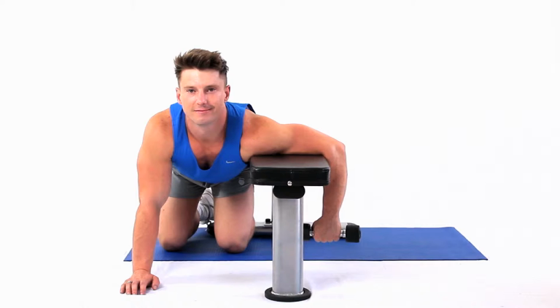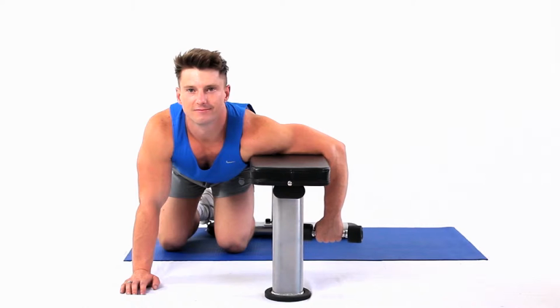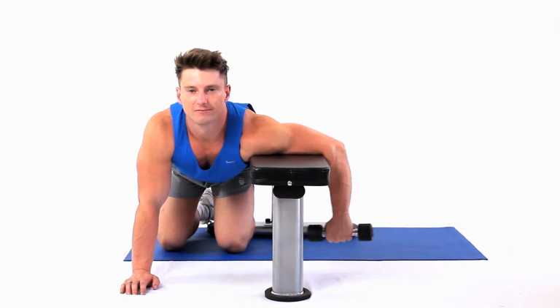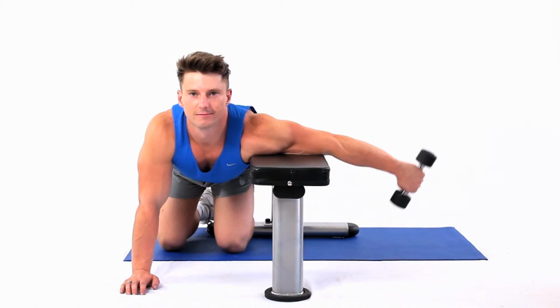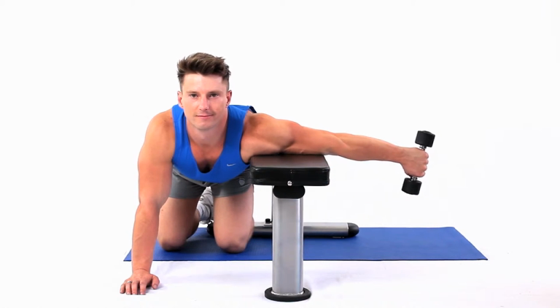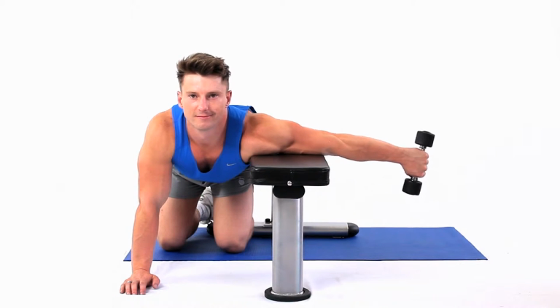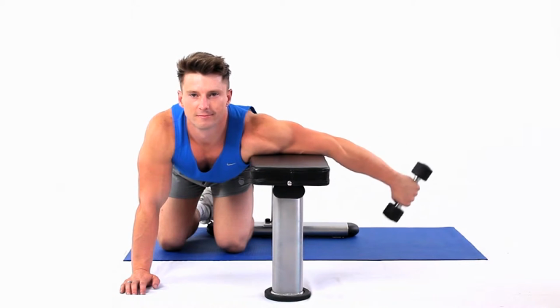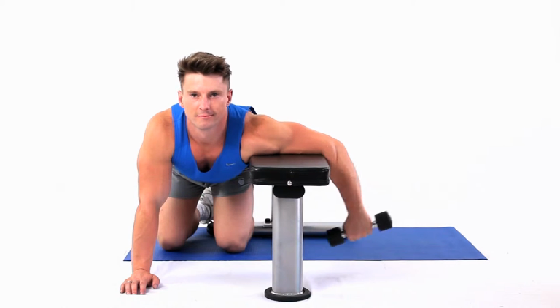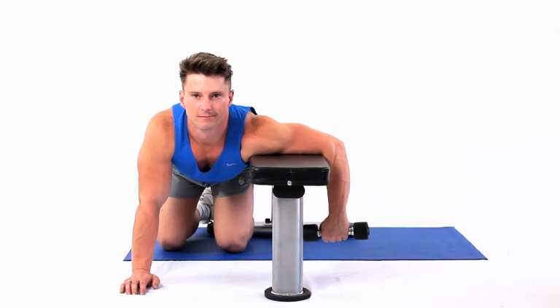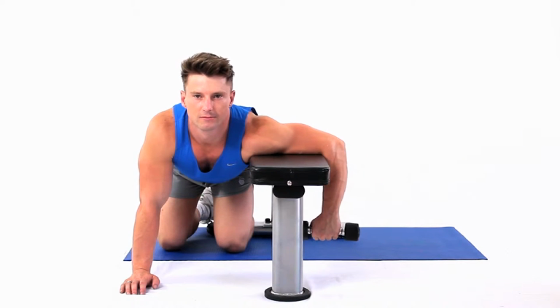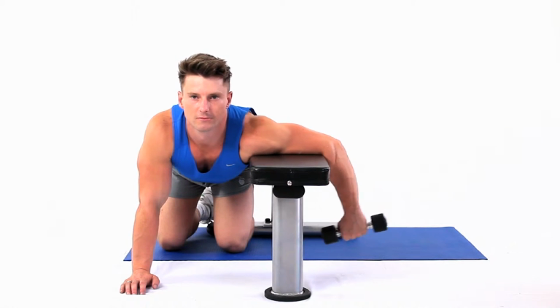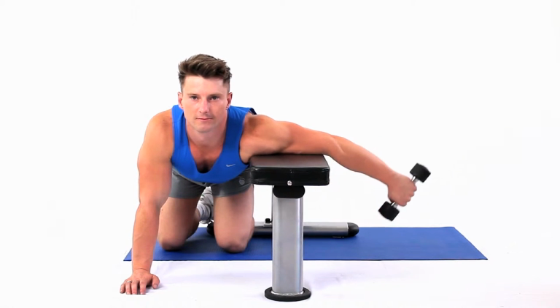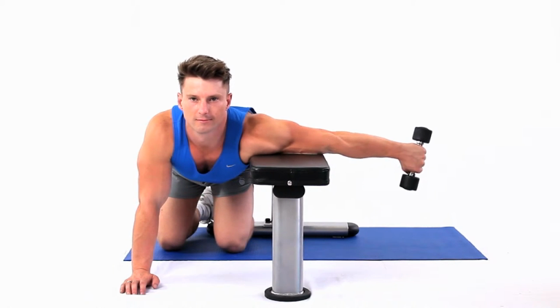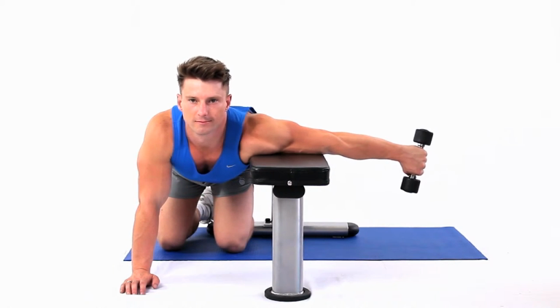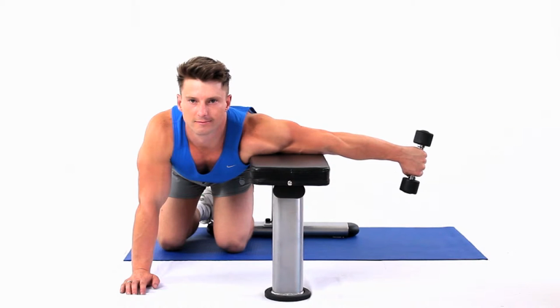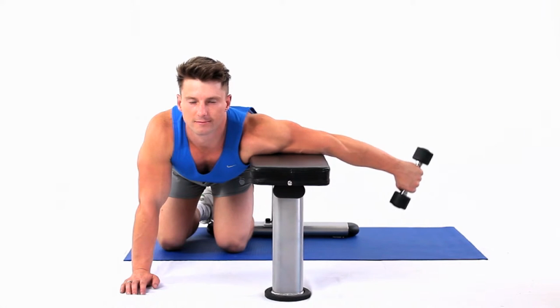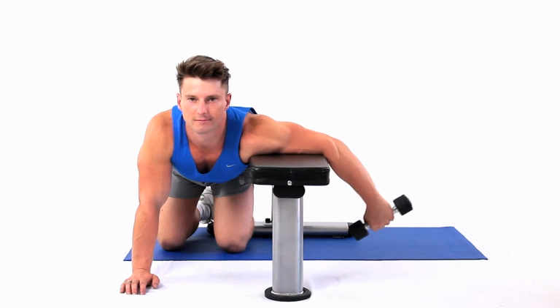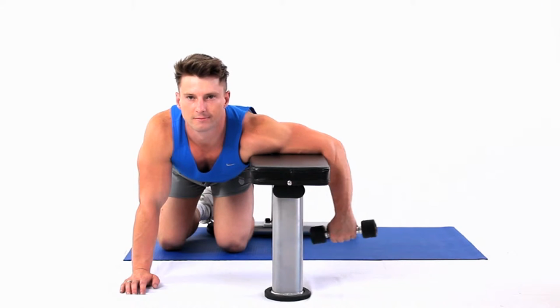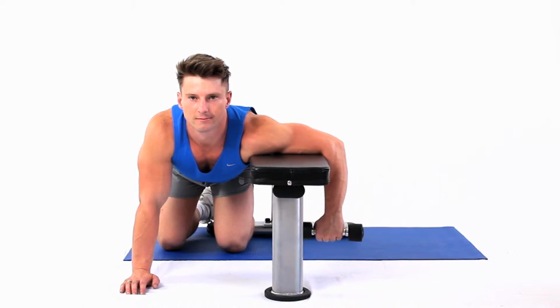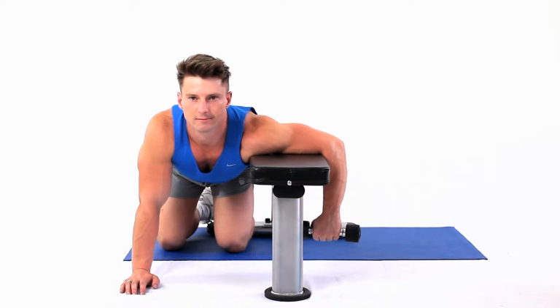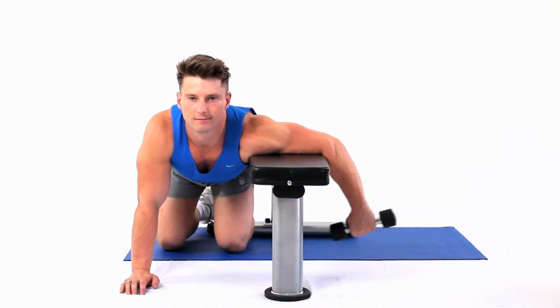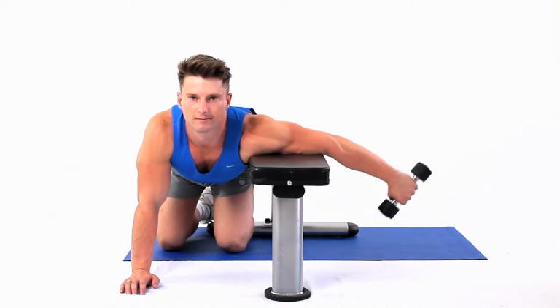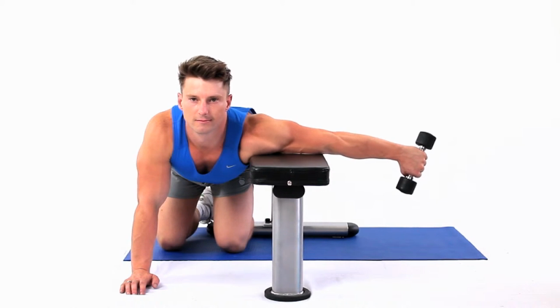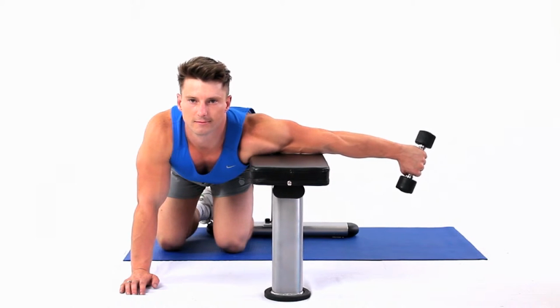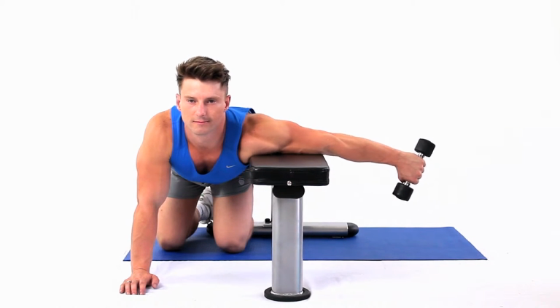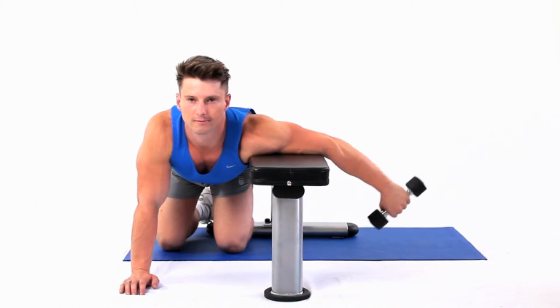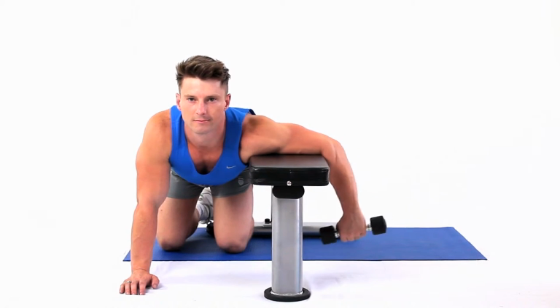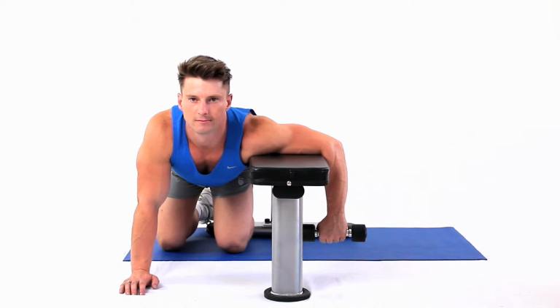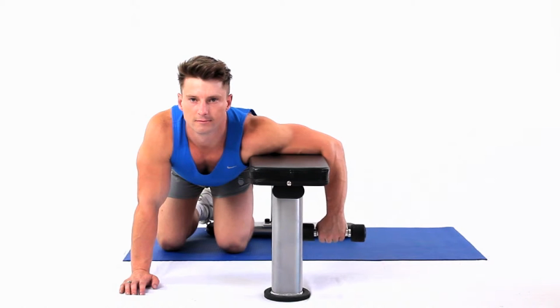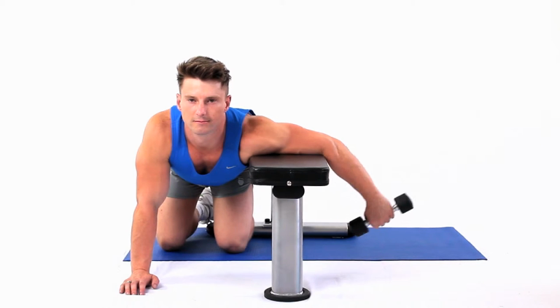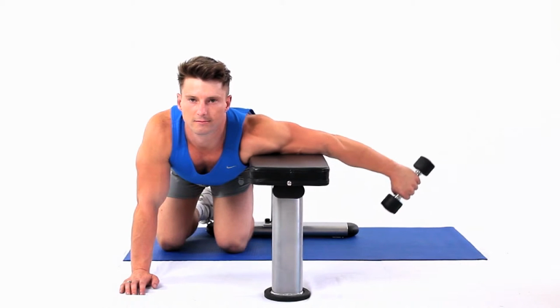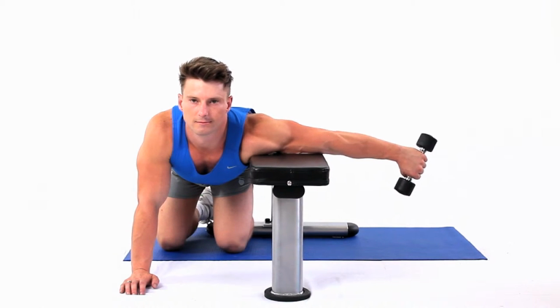Kneel down alongside a bench, using it to support your upper arm, leaving it at right angles to your body and parallel to the floor. Your forearm should then be hanging straight down.